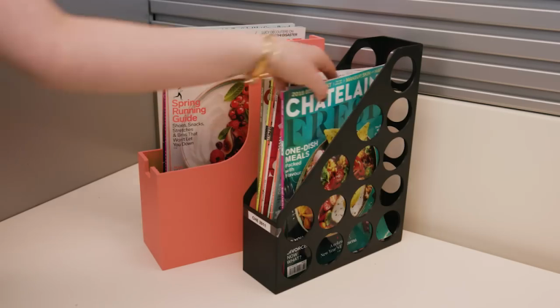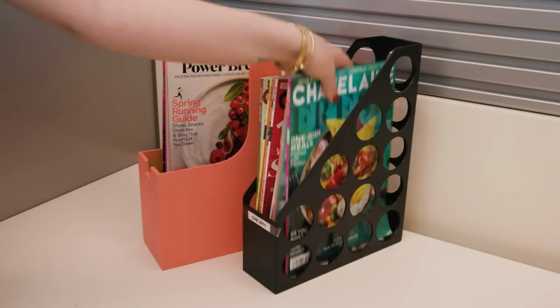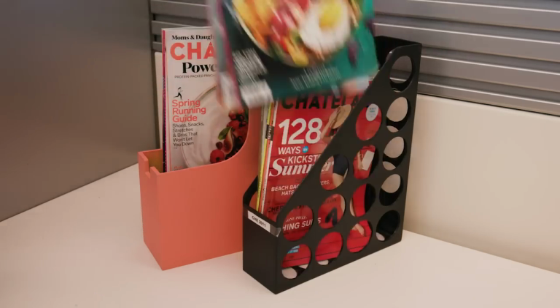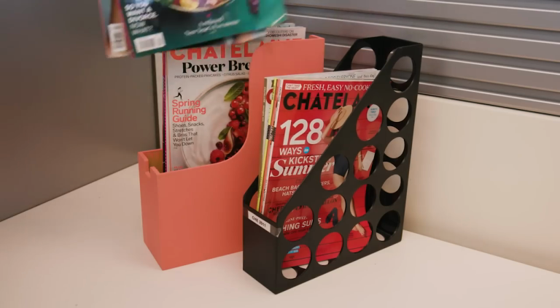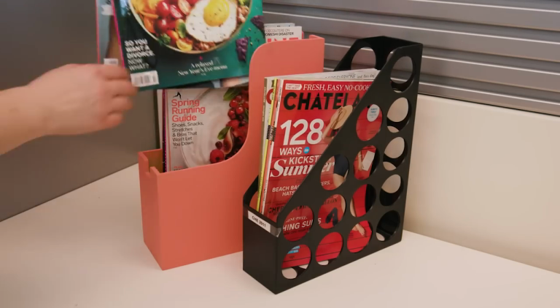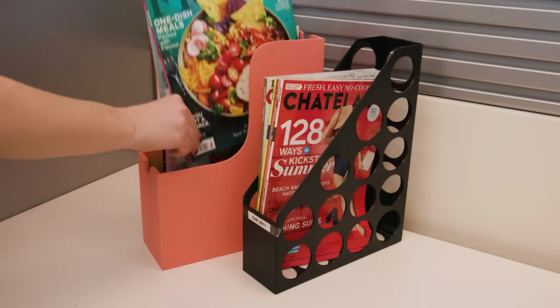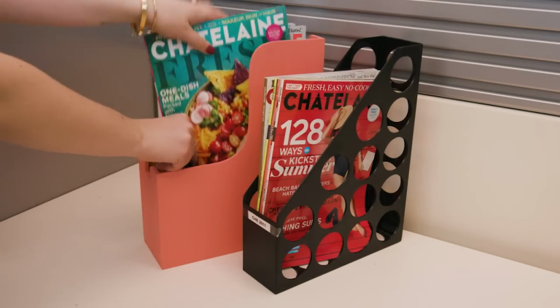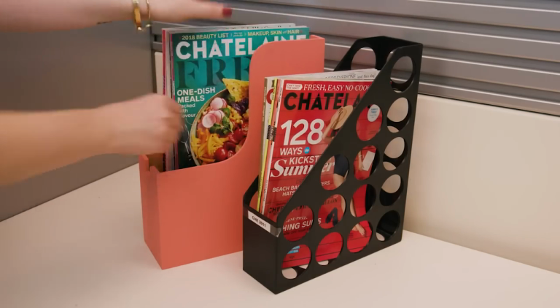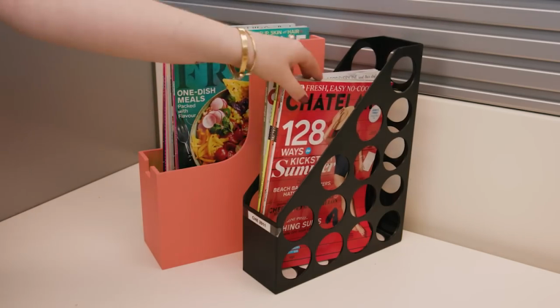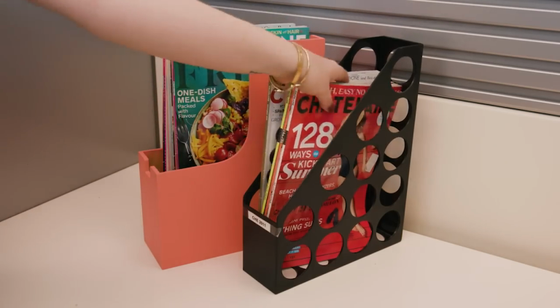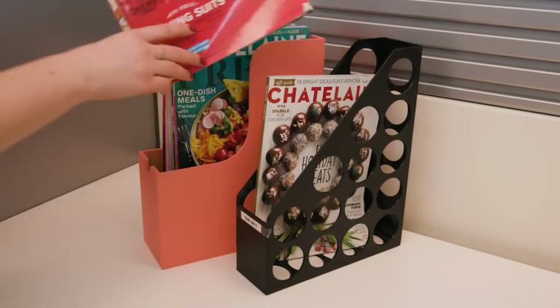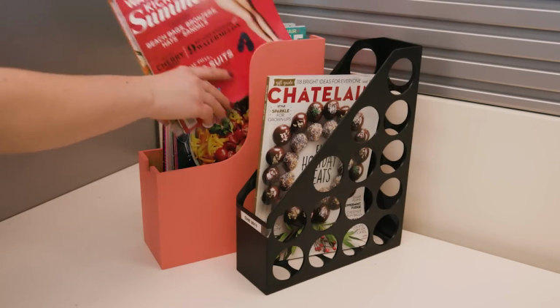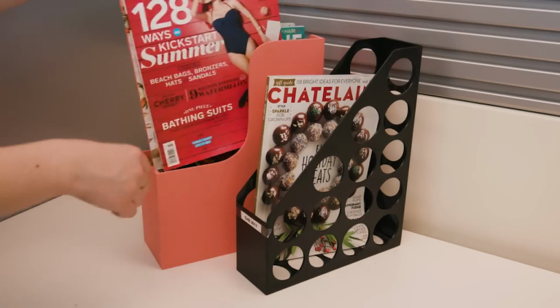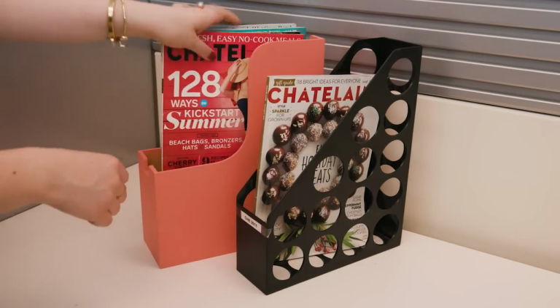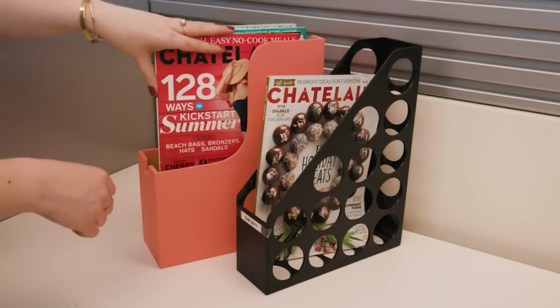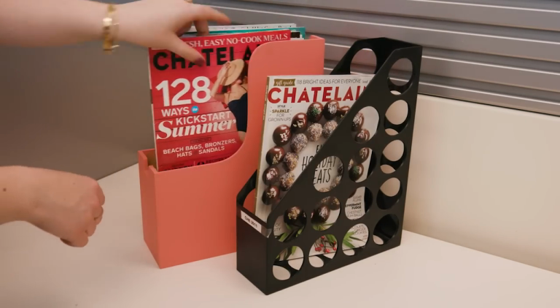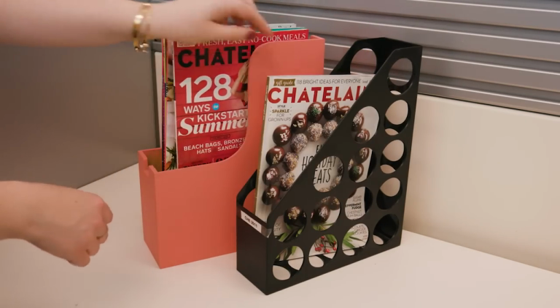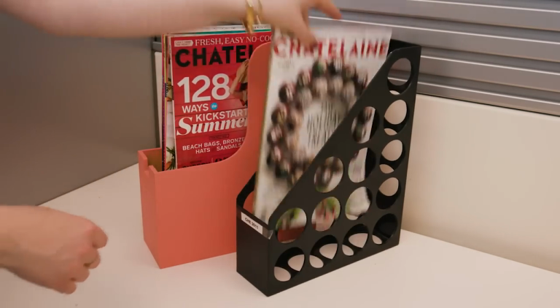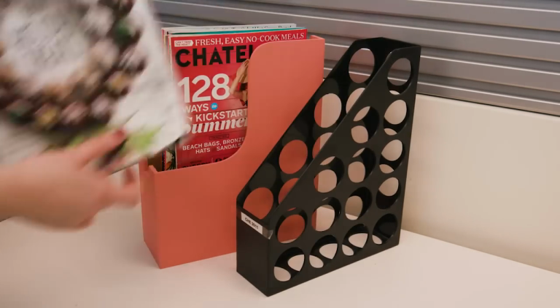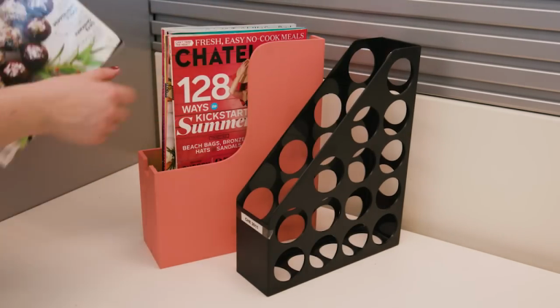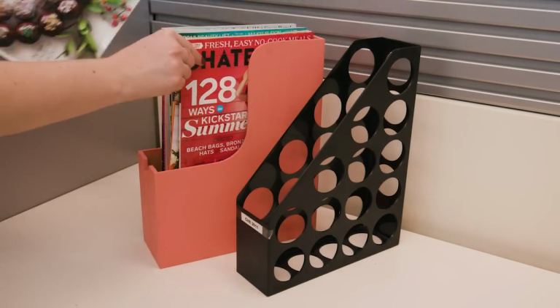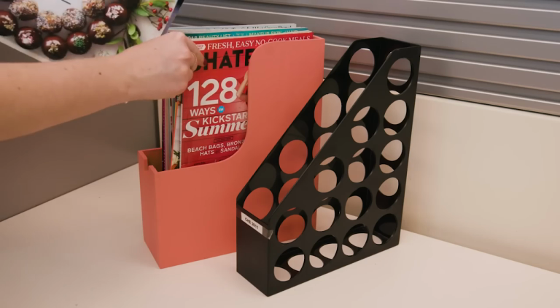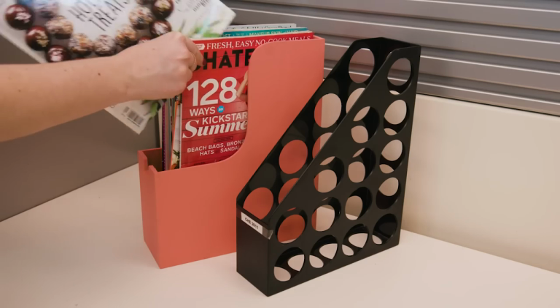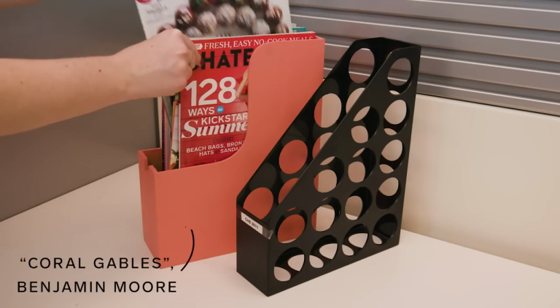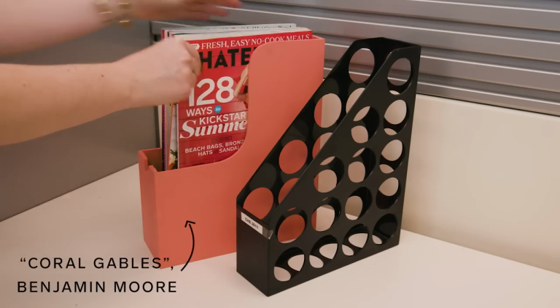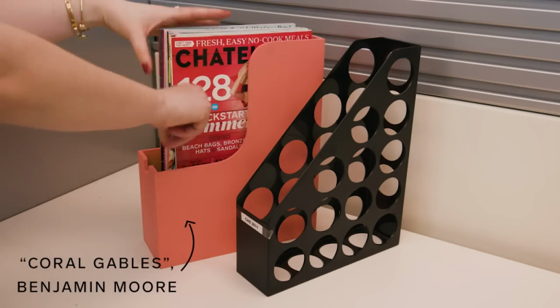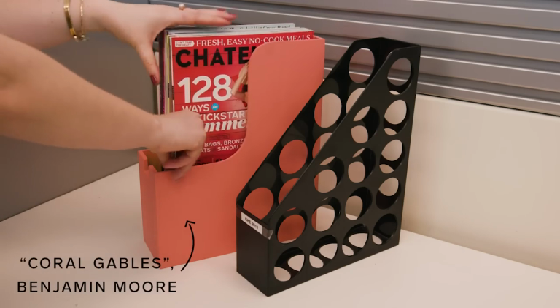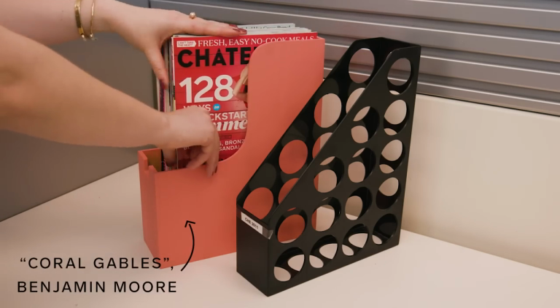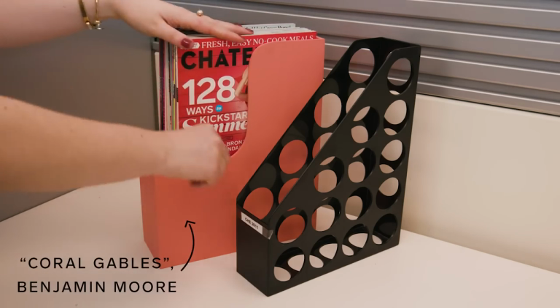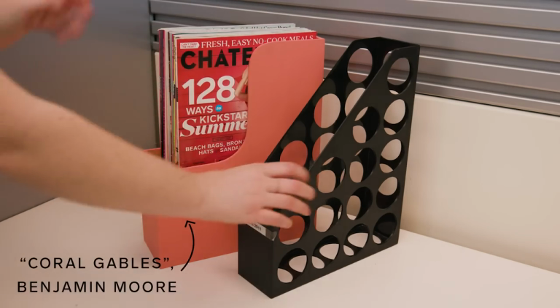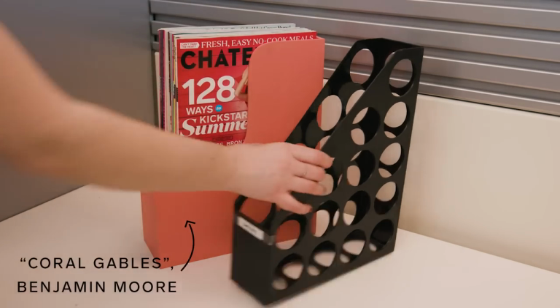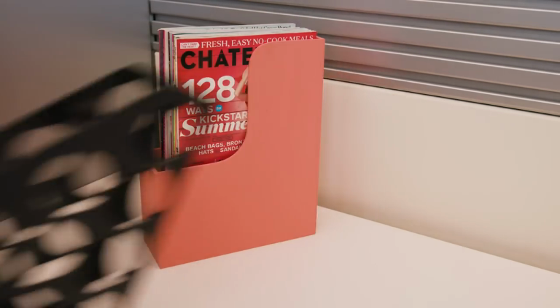There's nothing worse than those cheap plastic magazine holders. Seriously, they will instantly darken your cubicle. I'm replacing them with wooden ones I found in the office. I just gave them a coat of coral paint to add some happy color into the space.